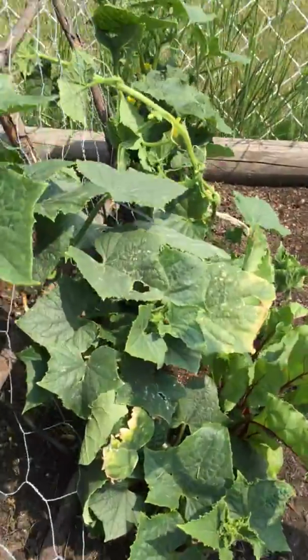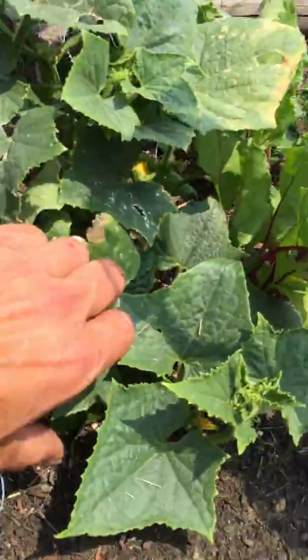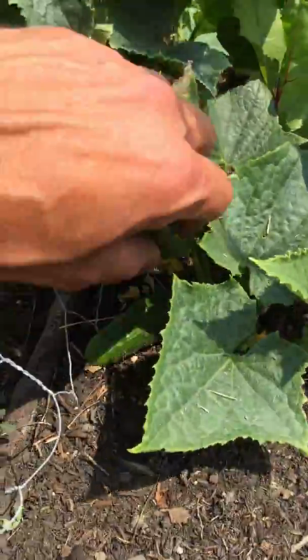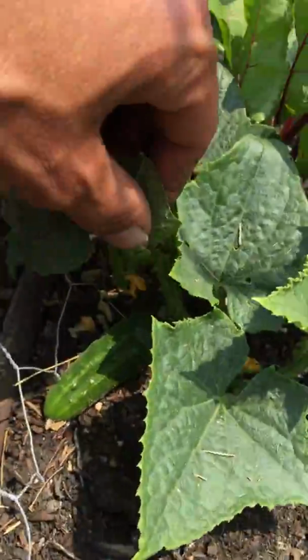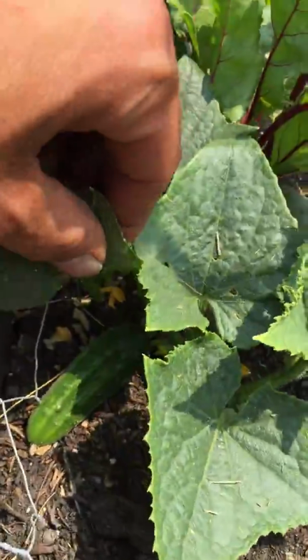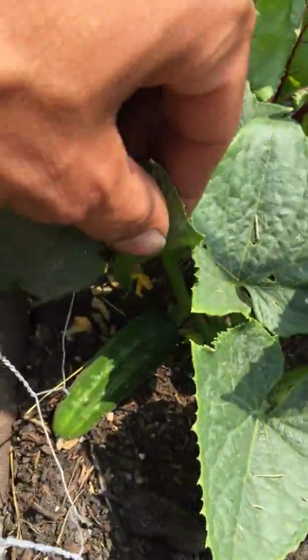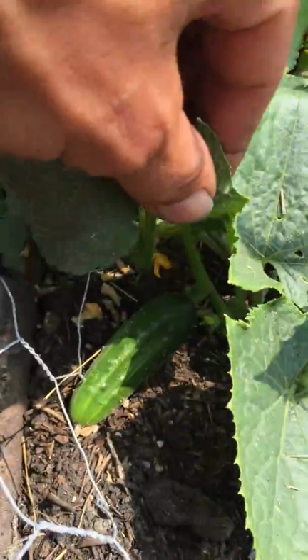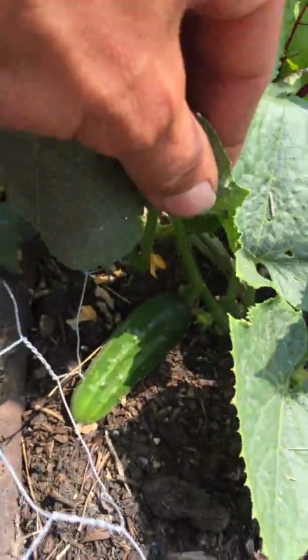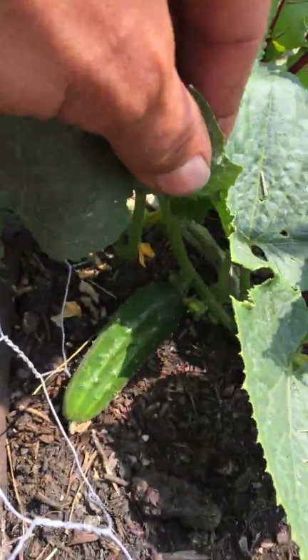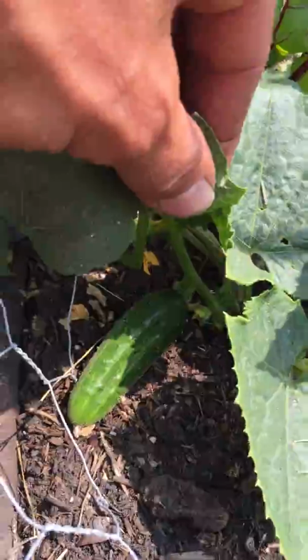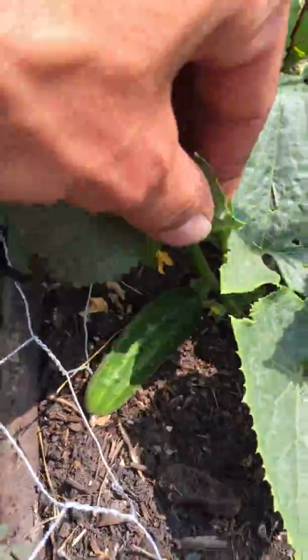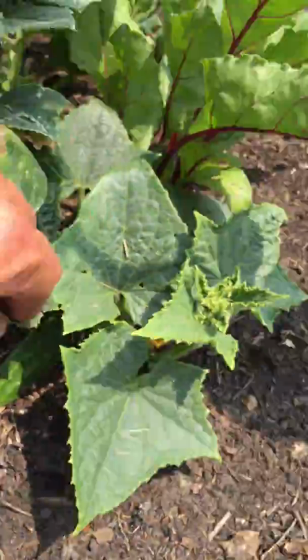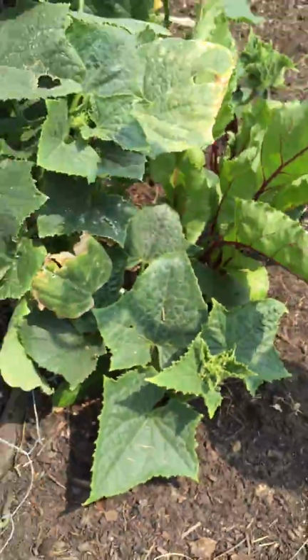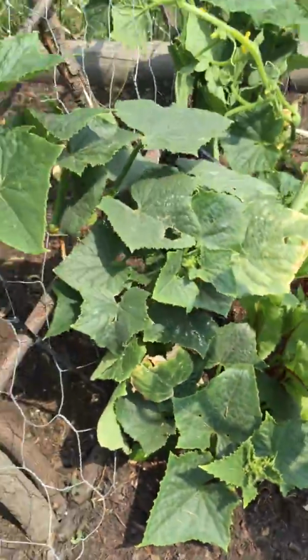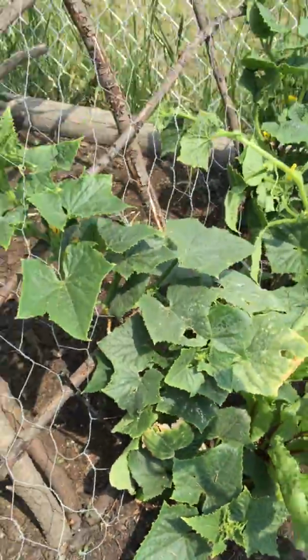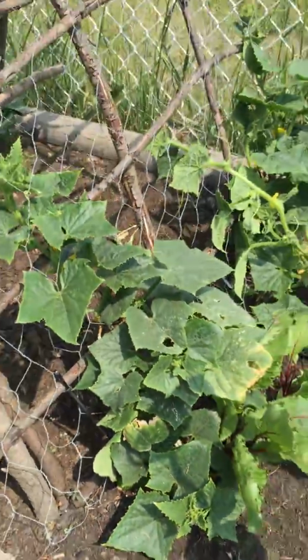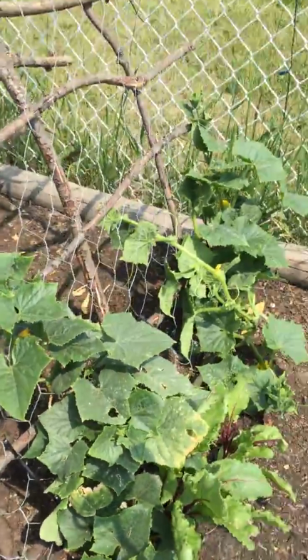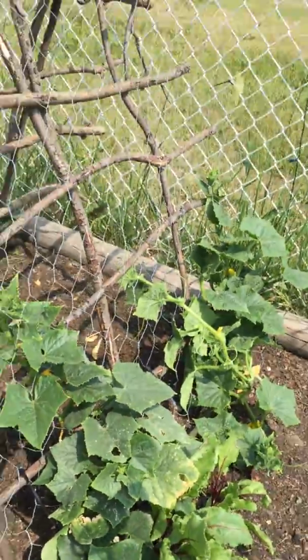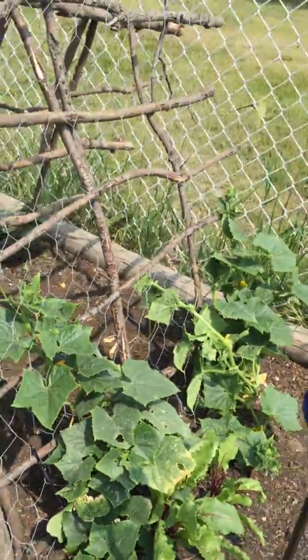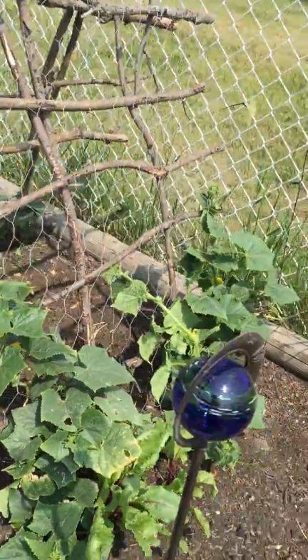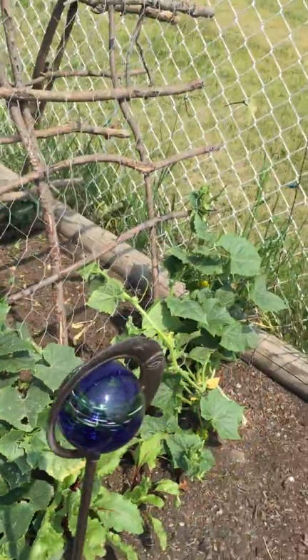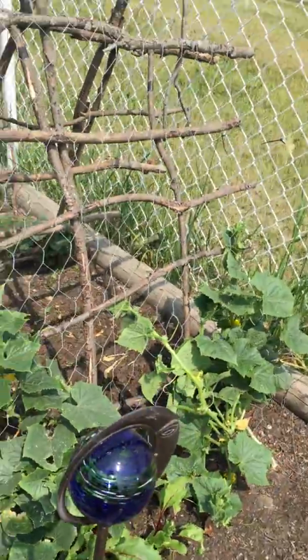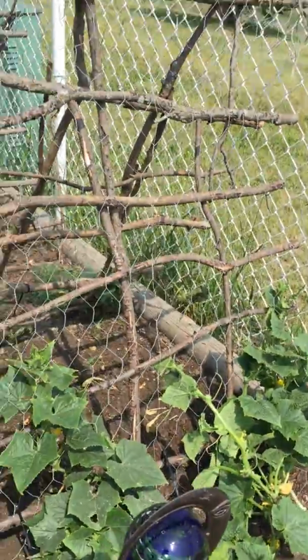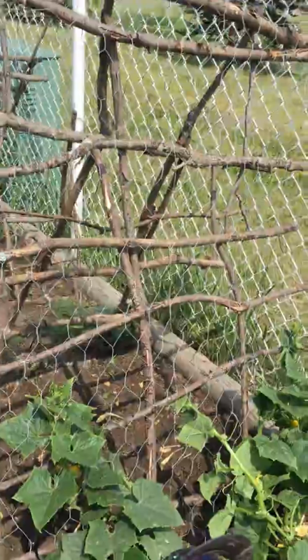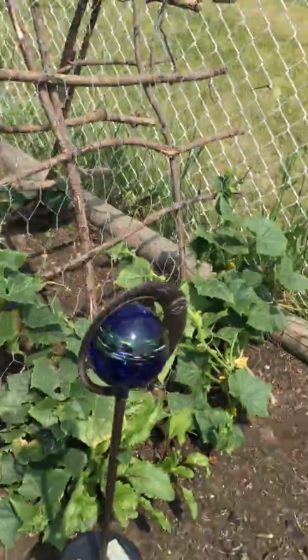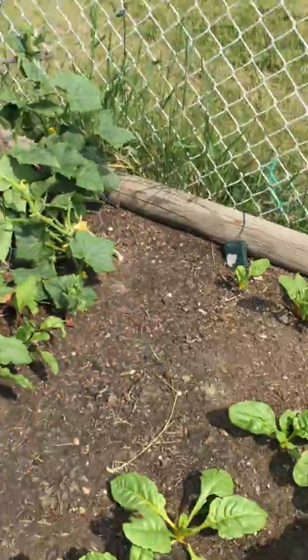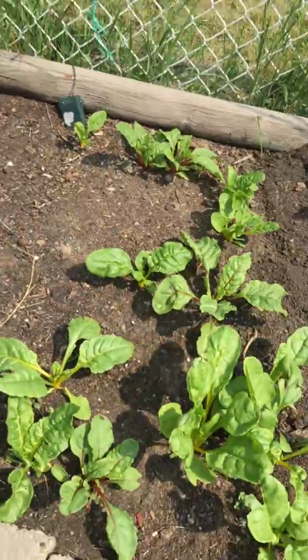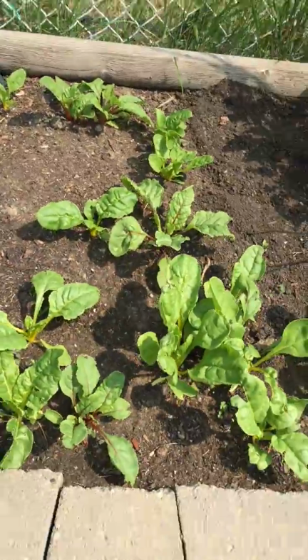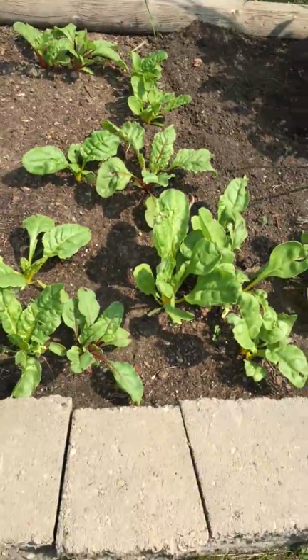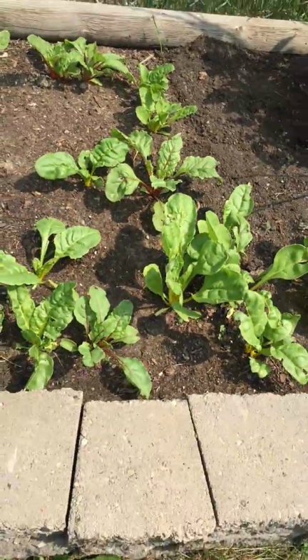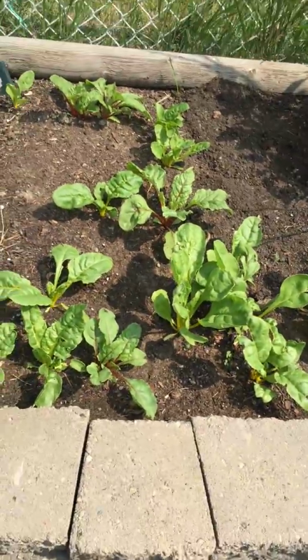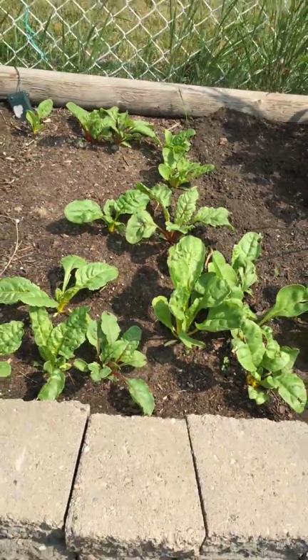Got another cucumber coming — Straight Eights. Unbelievable, very tasty. Get these guys trained up there. Some more Swiss chard.